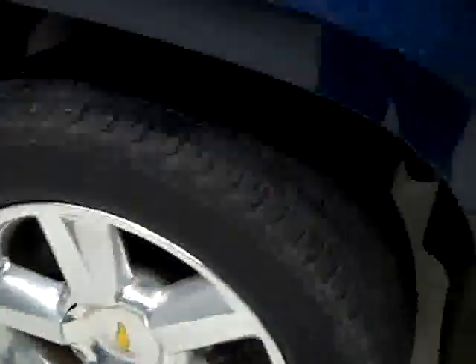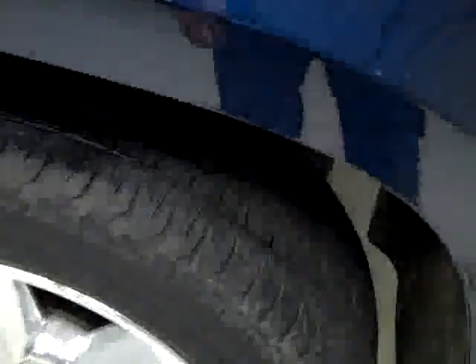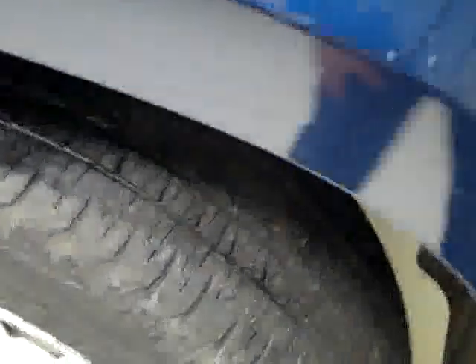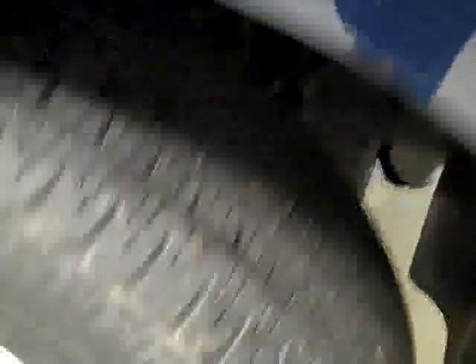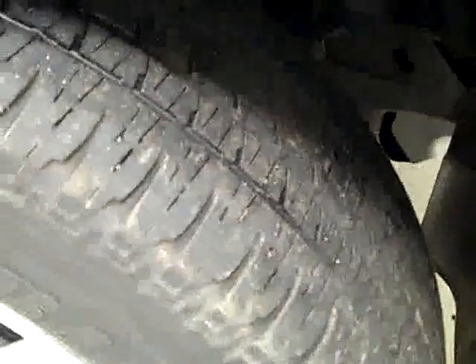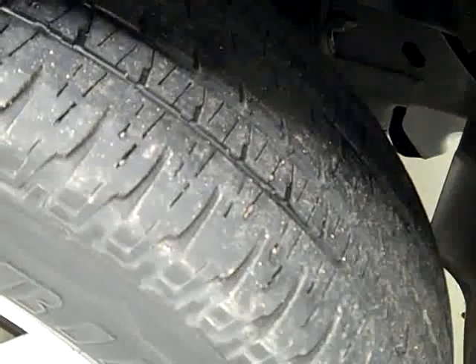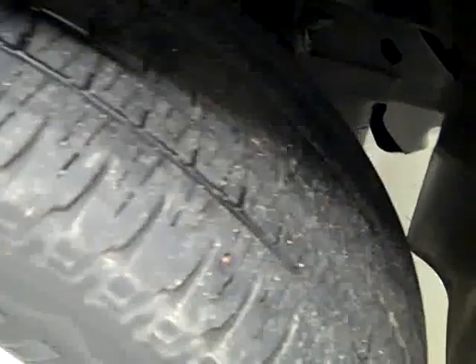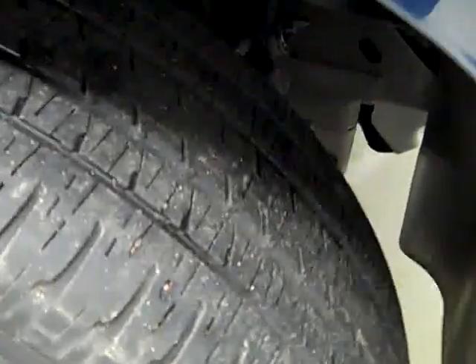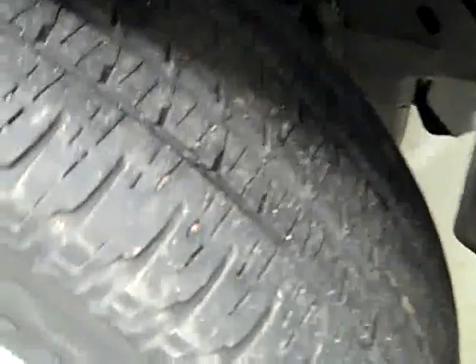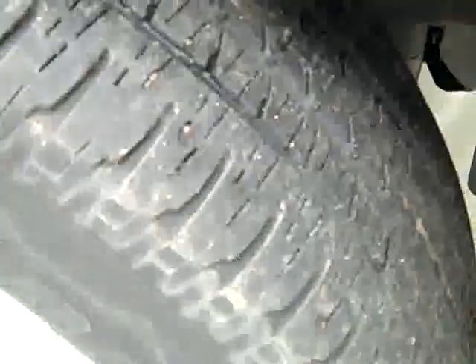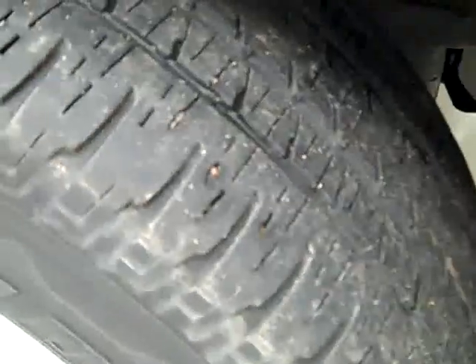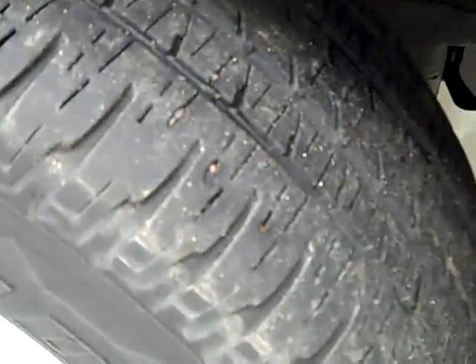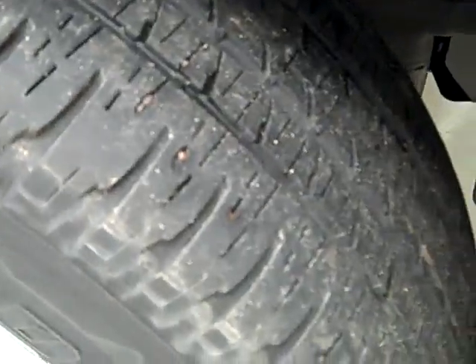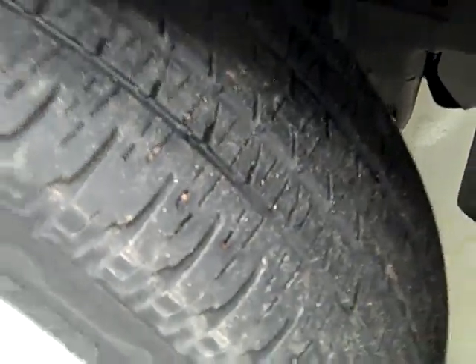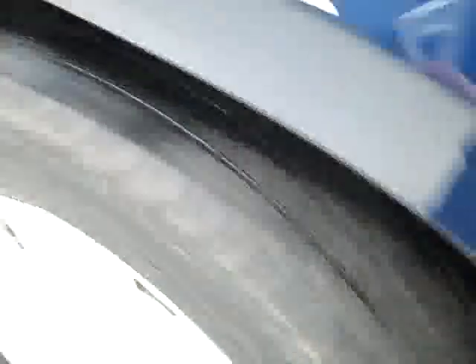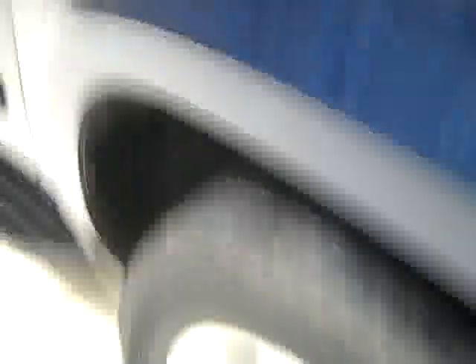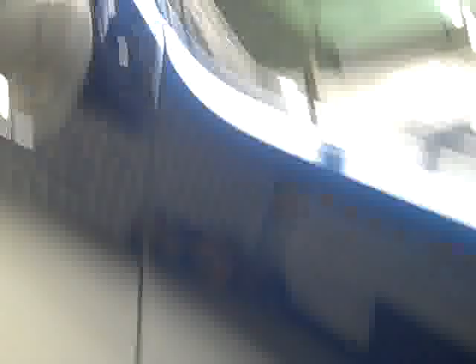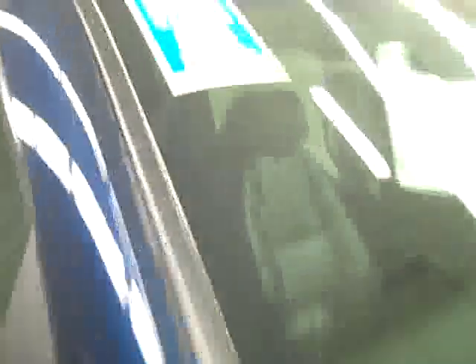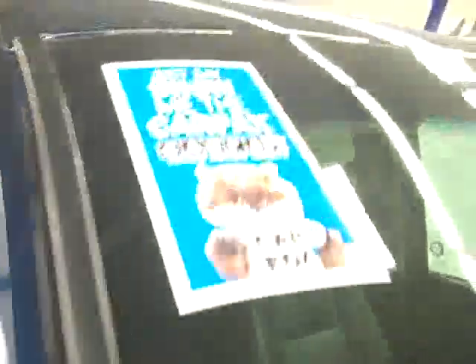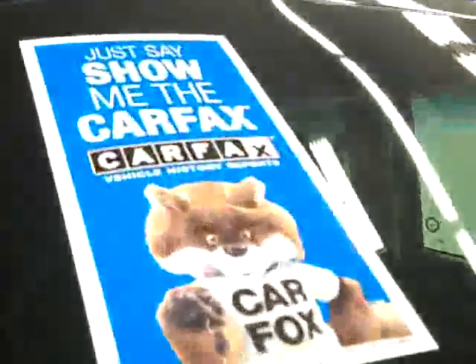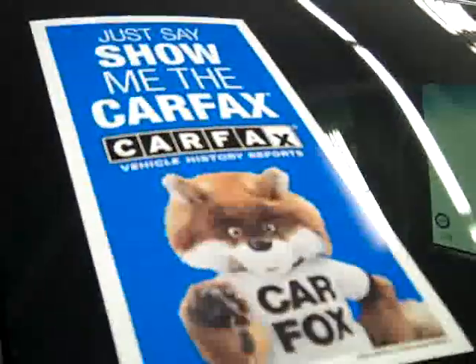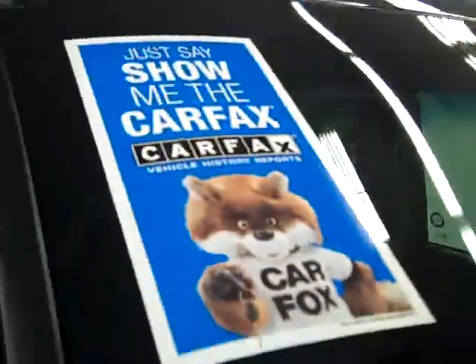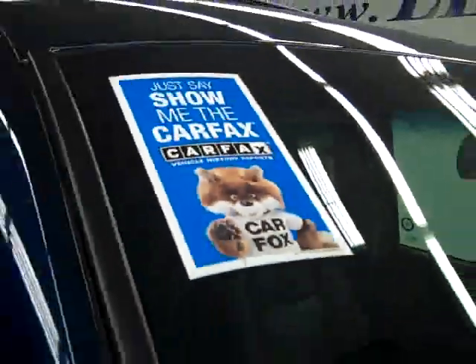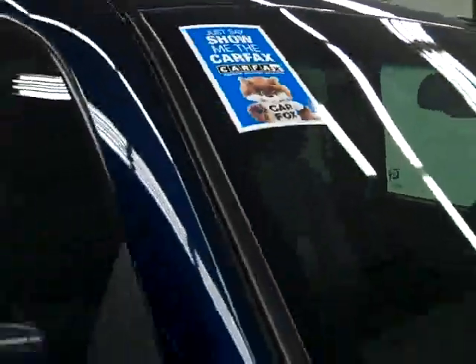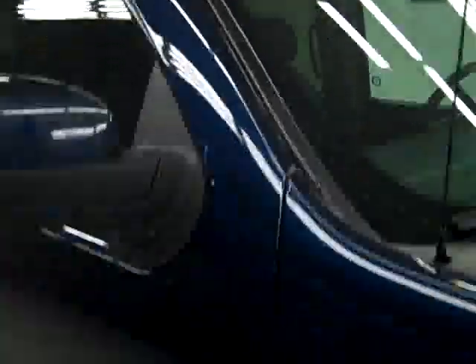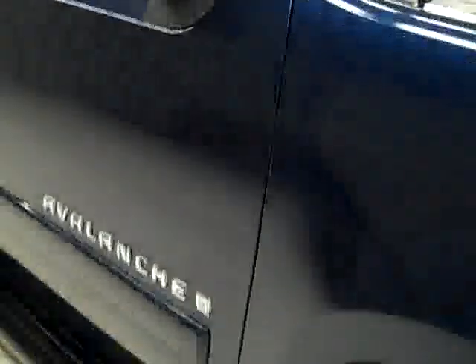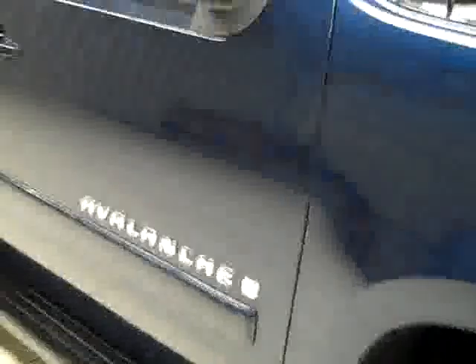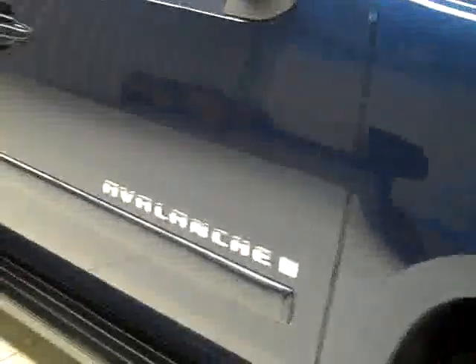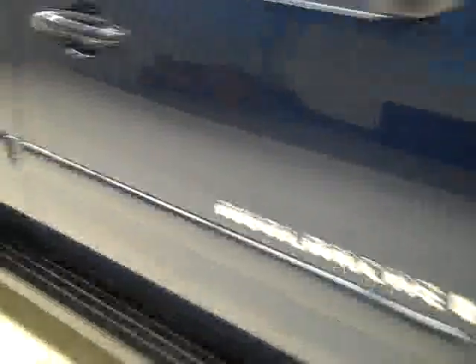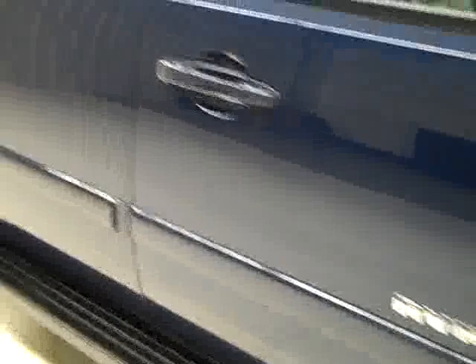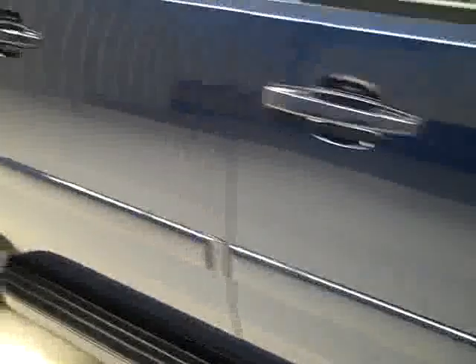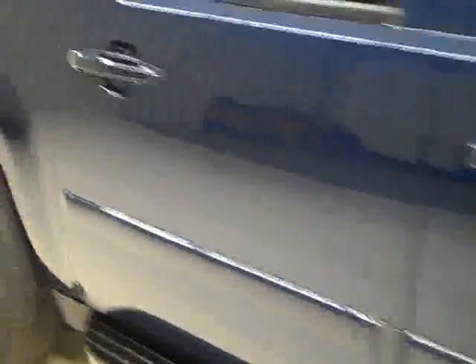These Bridgestone Dueler HL Alenza tires have about 50% of their tread left, maybe even a hair less — around 50% though. And it has a clean Carfax.